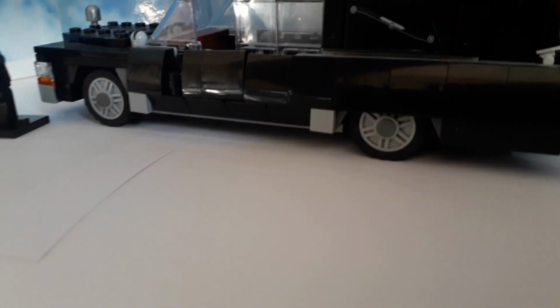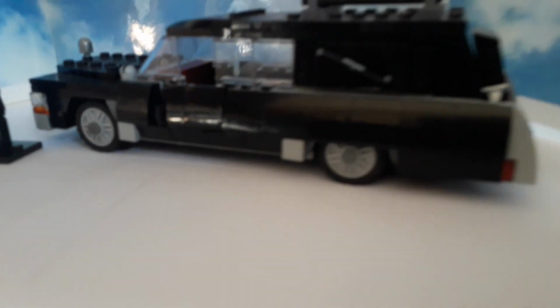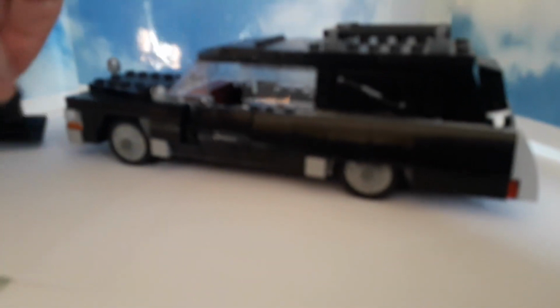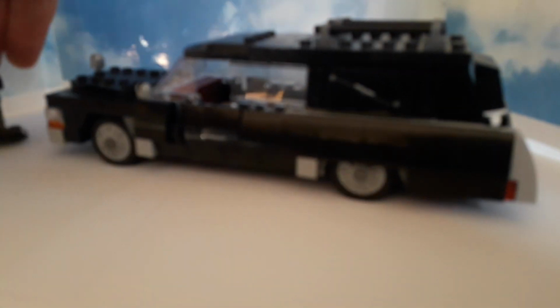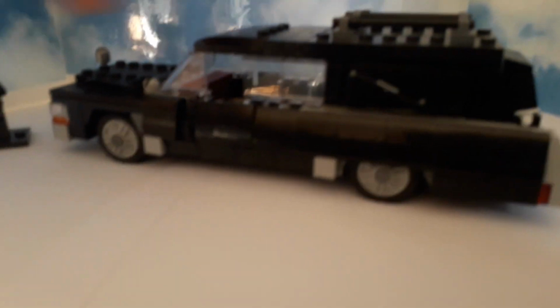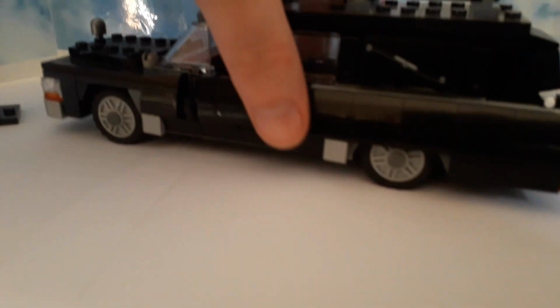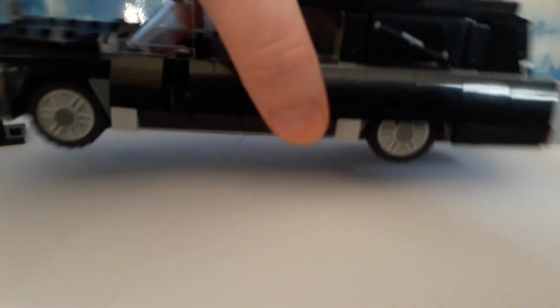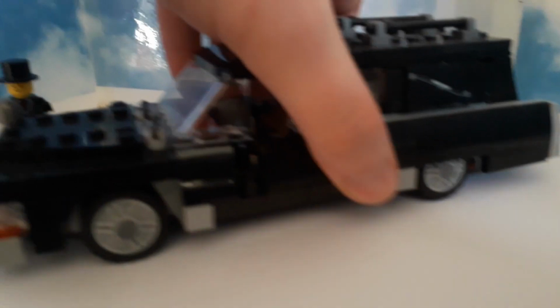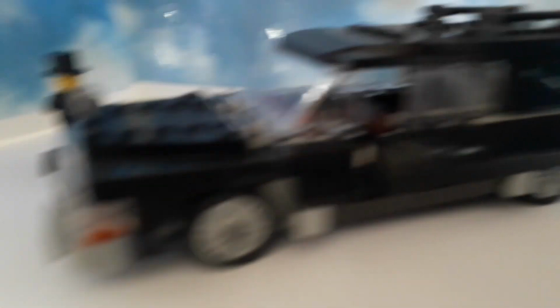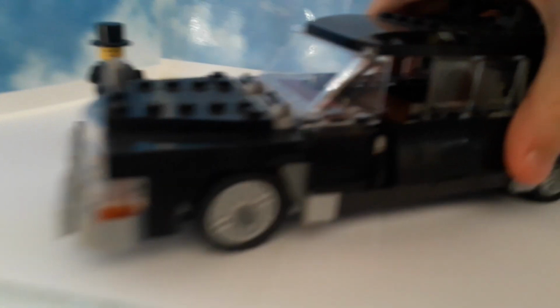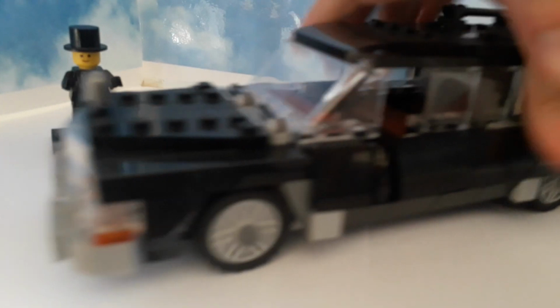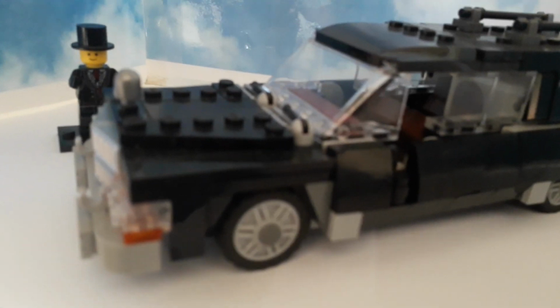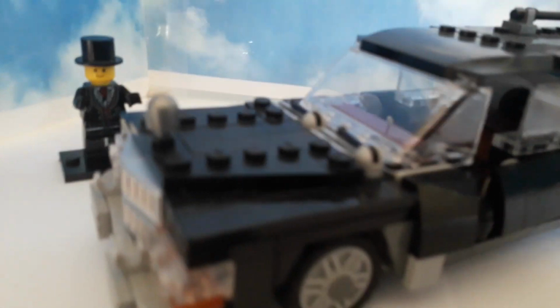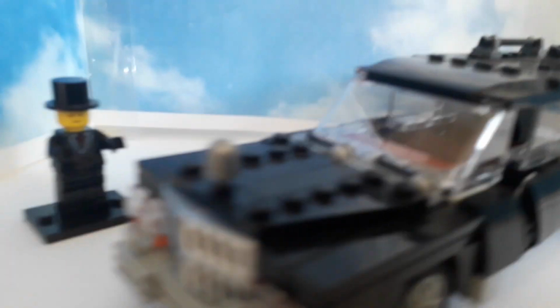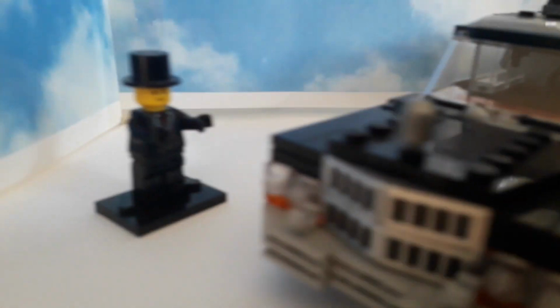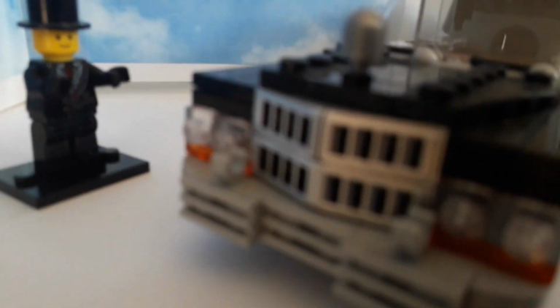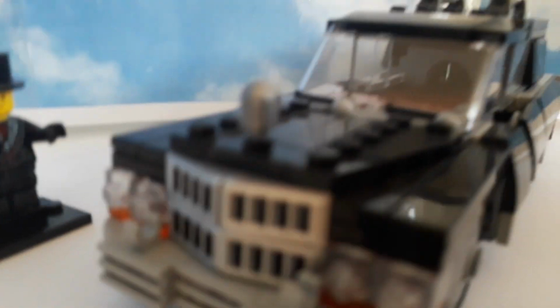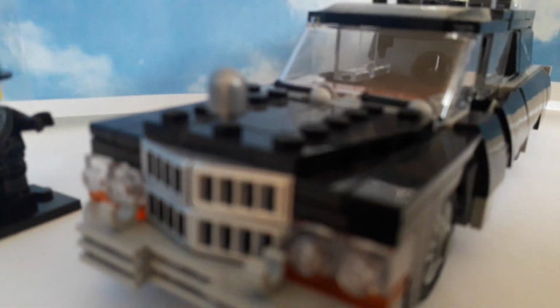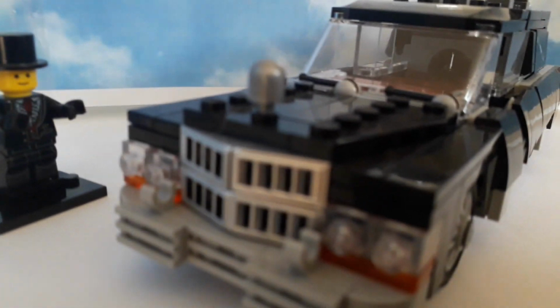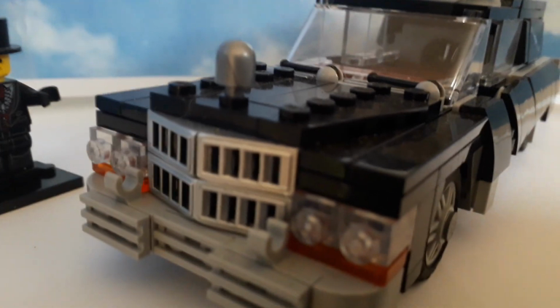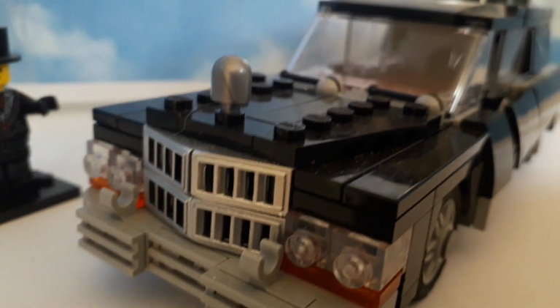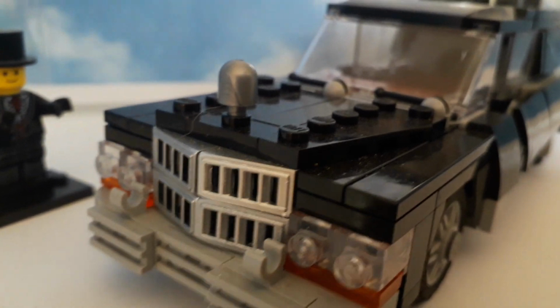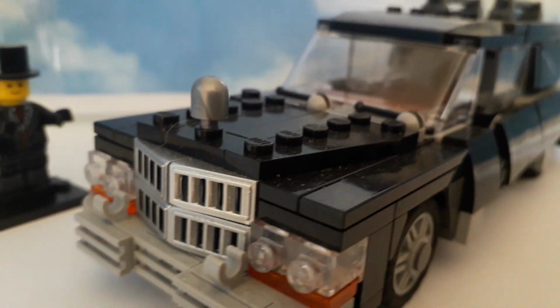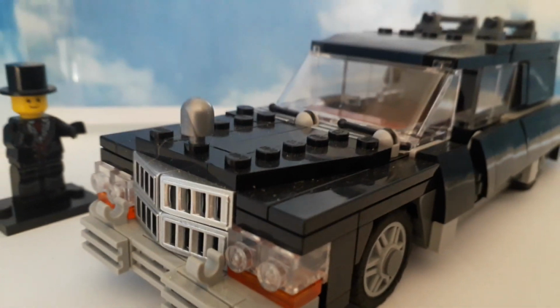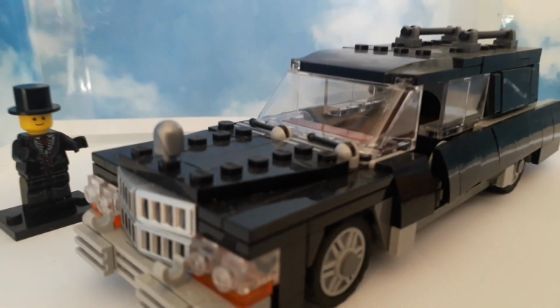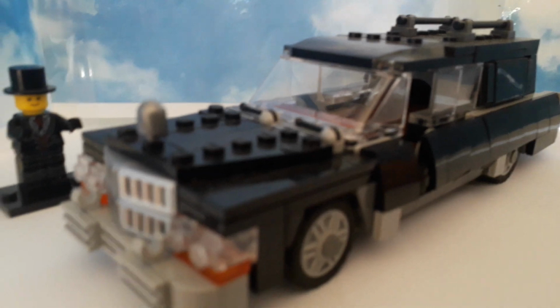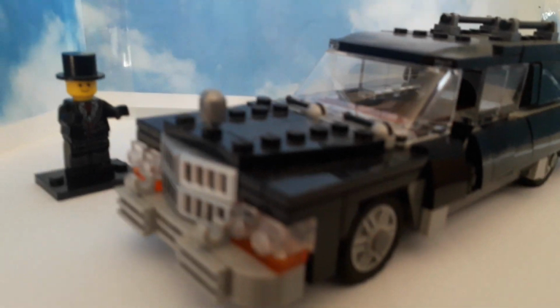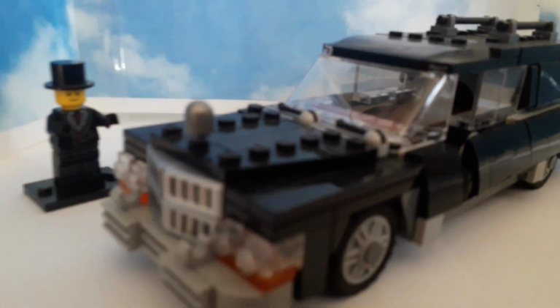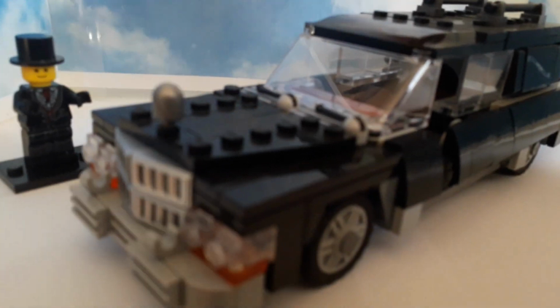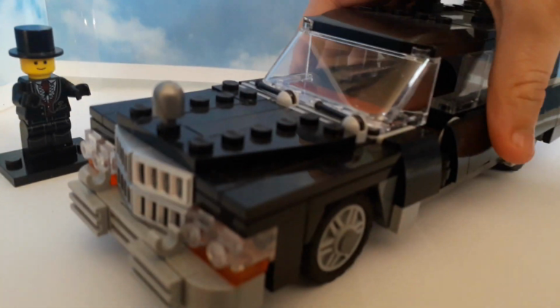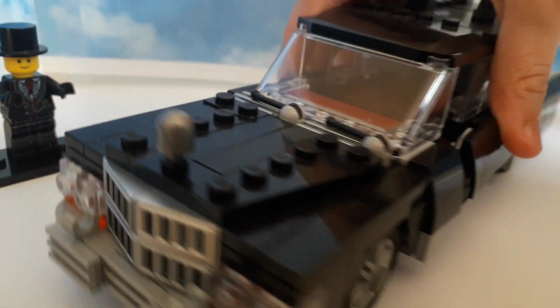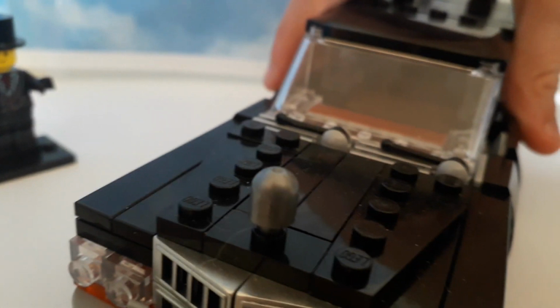We often have this one on display in our Halloween display along with the Ghostbusters car. This is a 1970s styled one, so it's a little bit more modern than the original Ghostbusters.